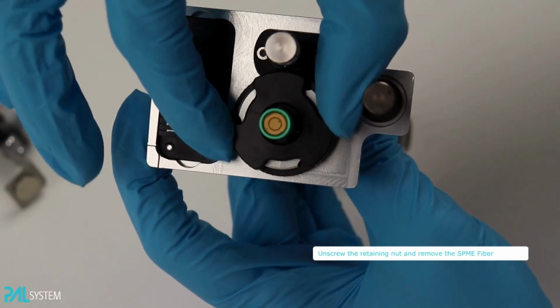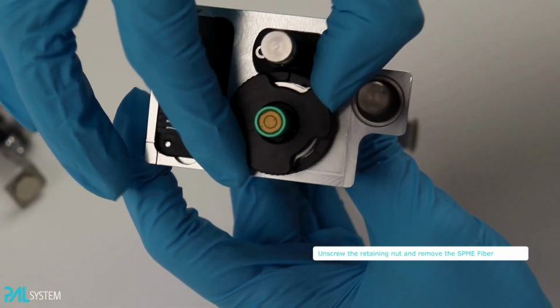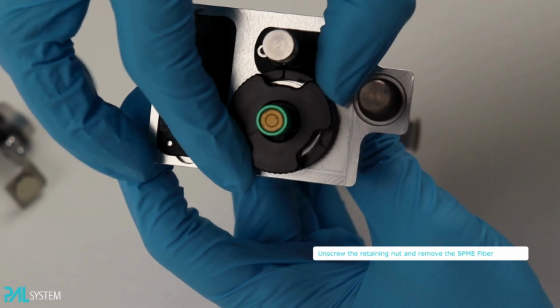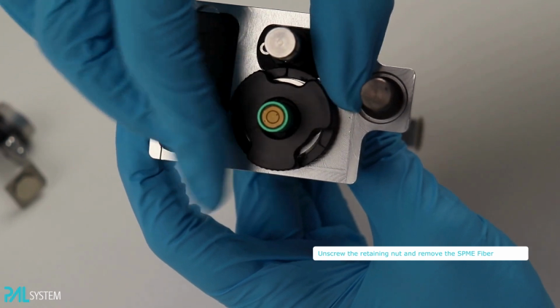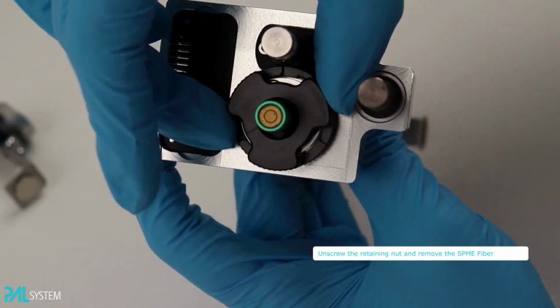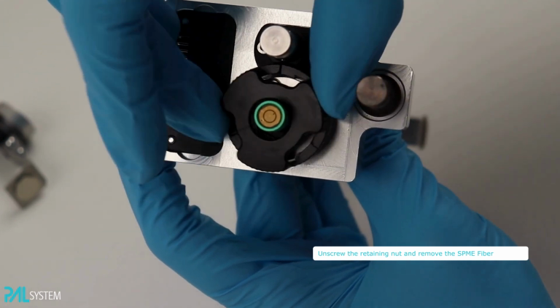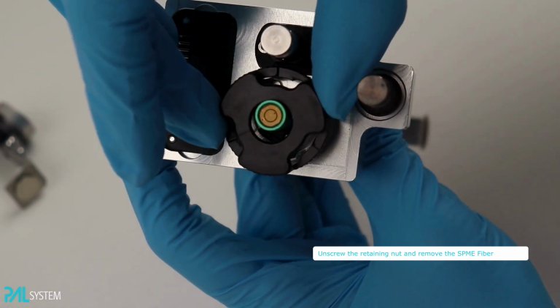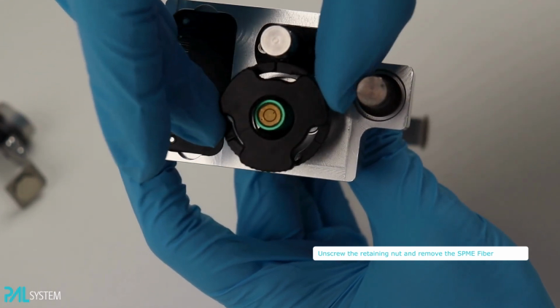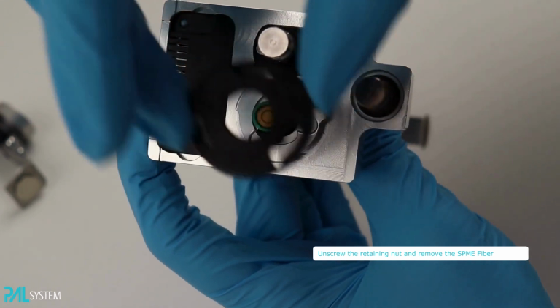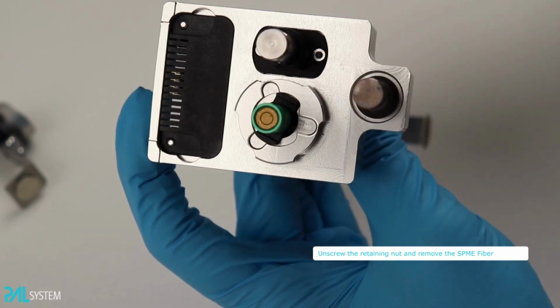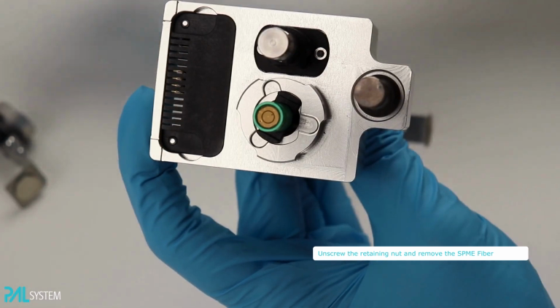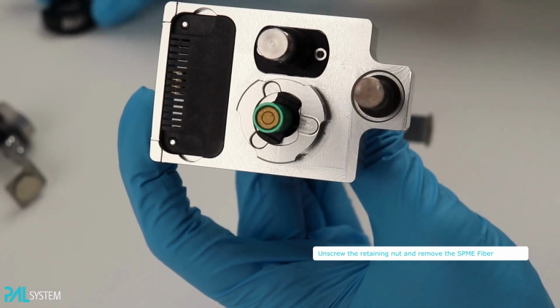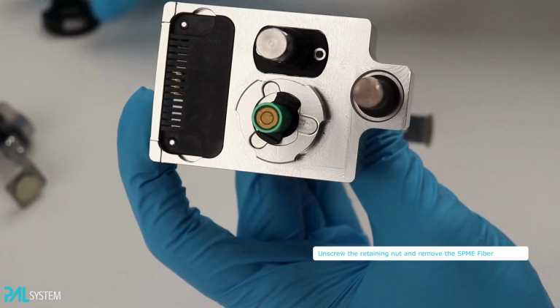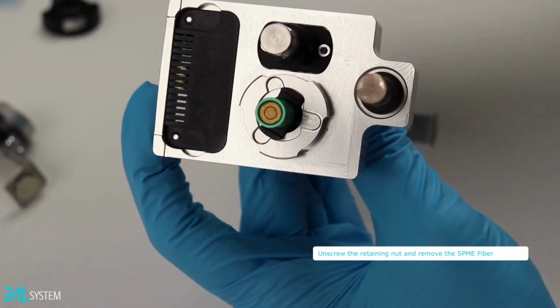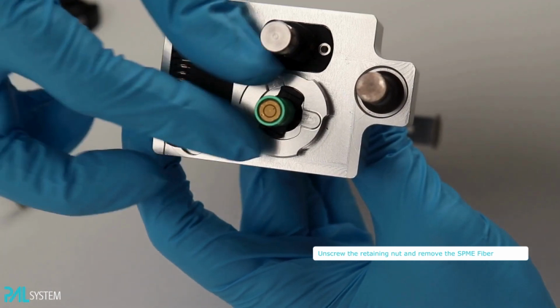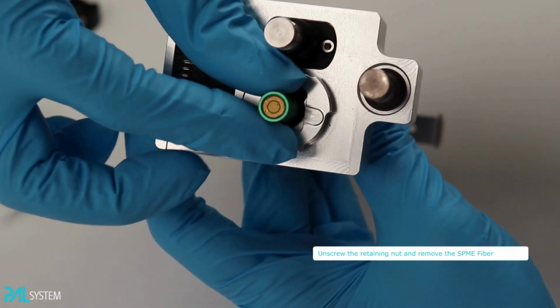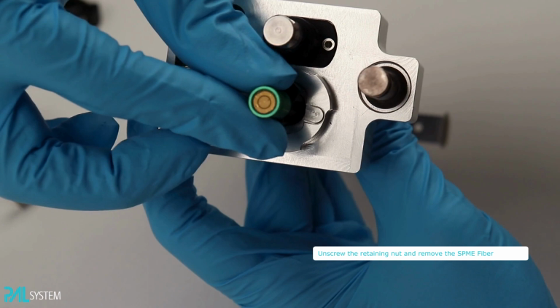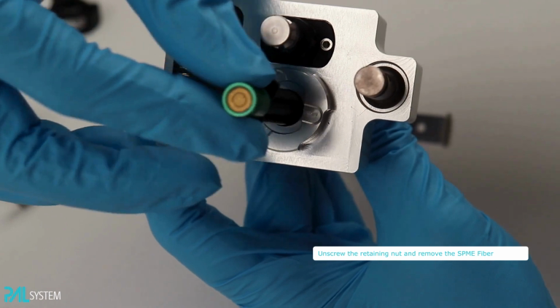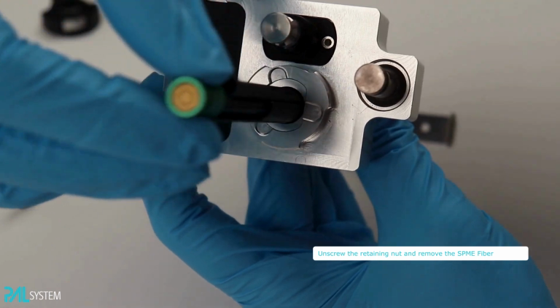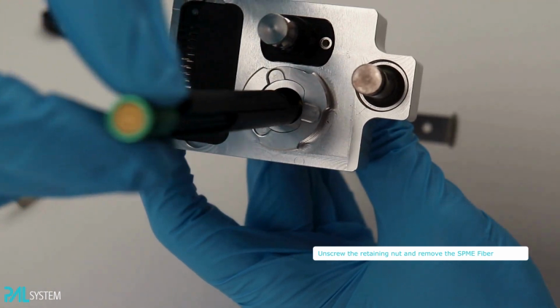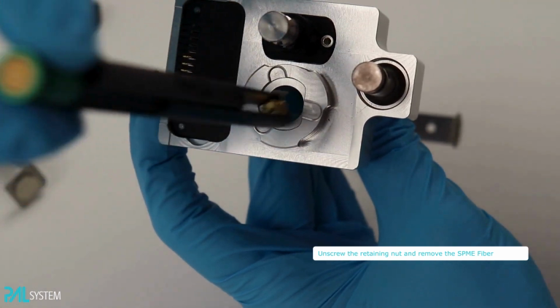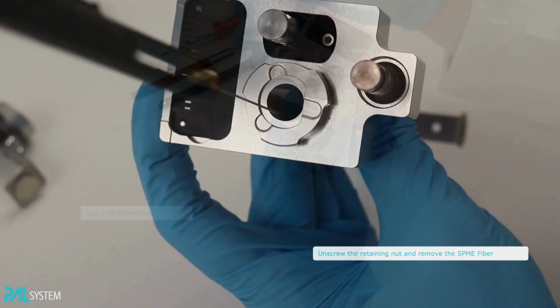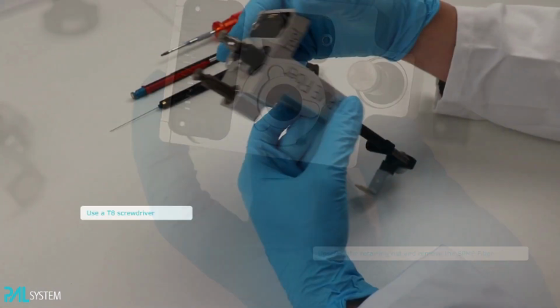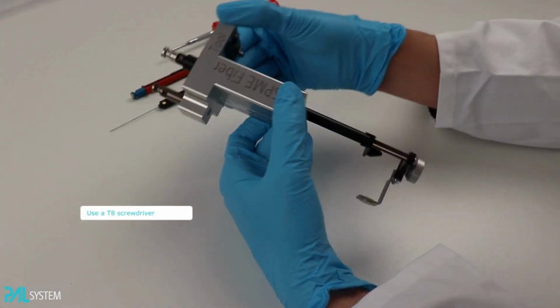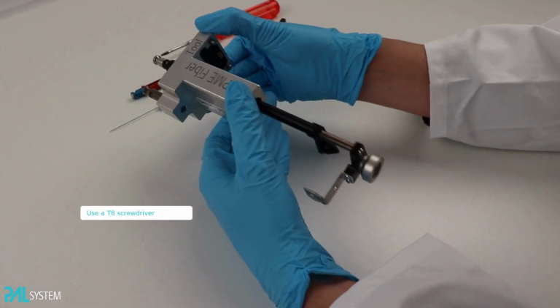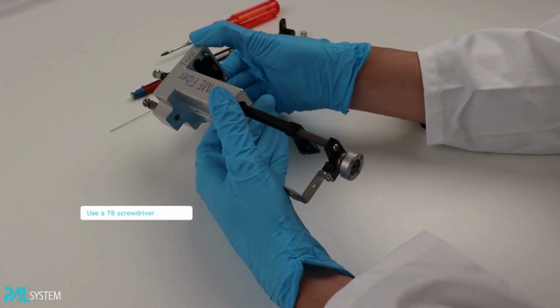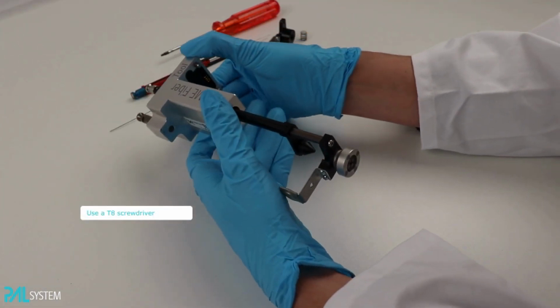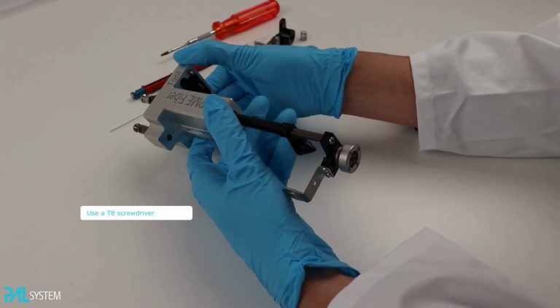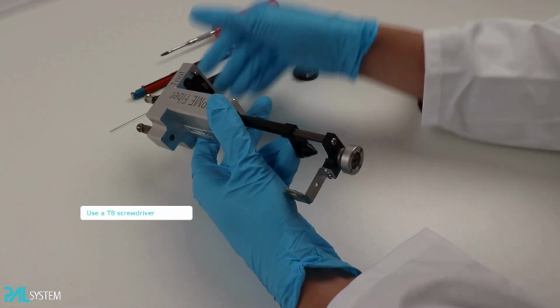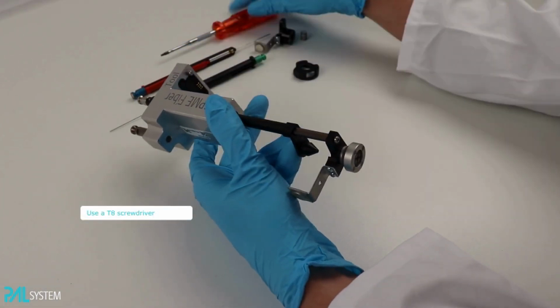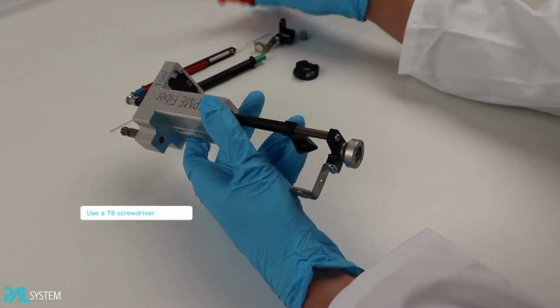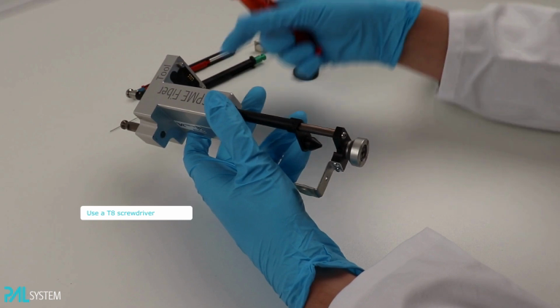Before changing the guide, remove any consumable that is still in the tool. Use the T8 screwdriver to unscrew the guide screw.